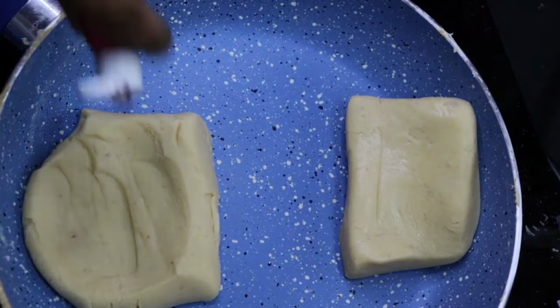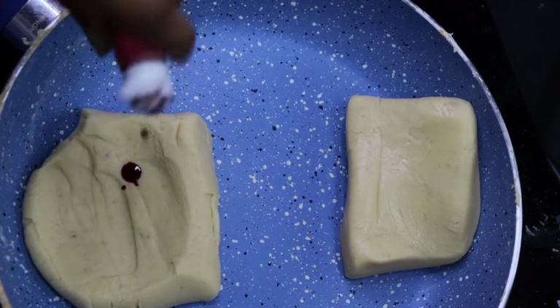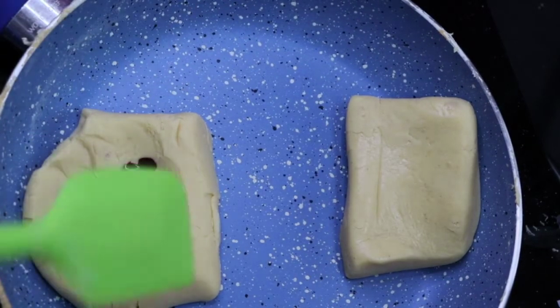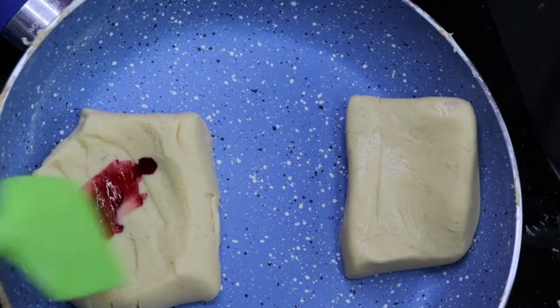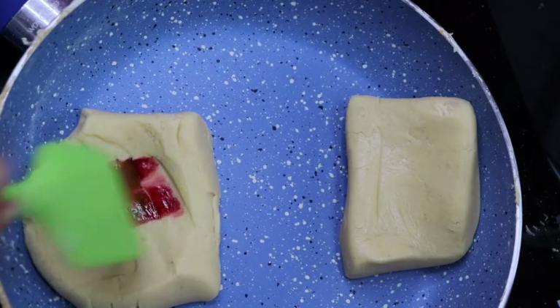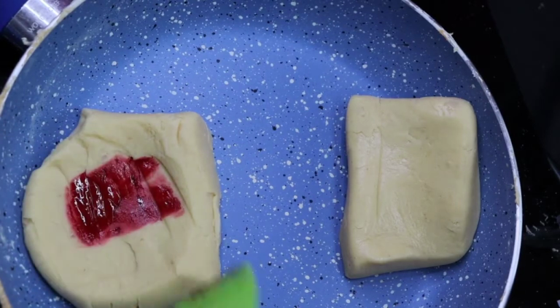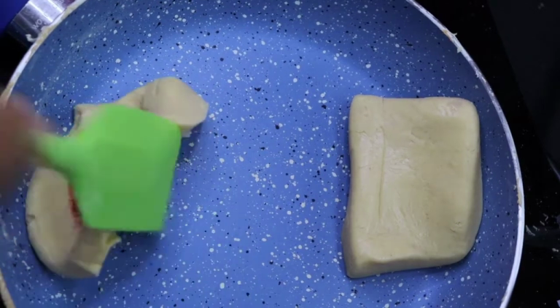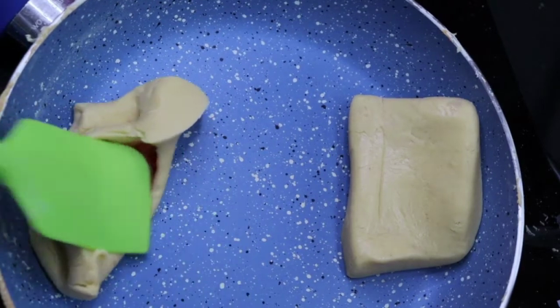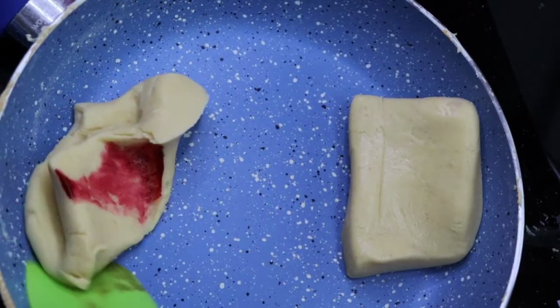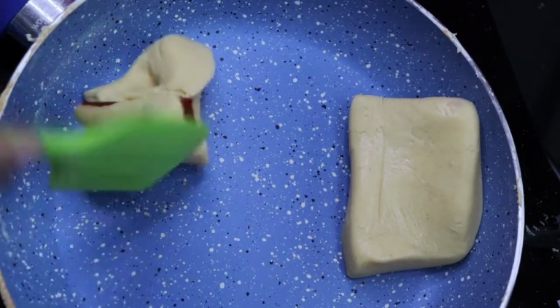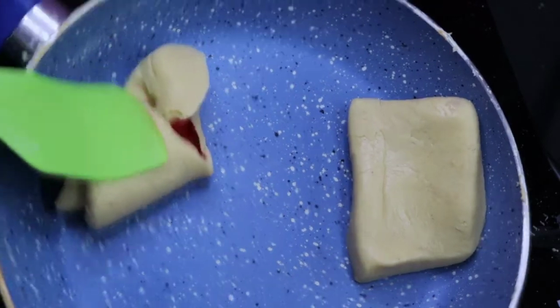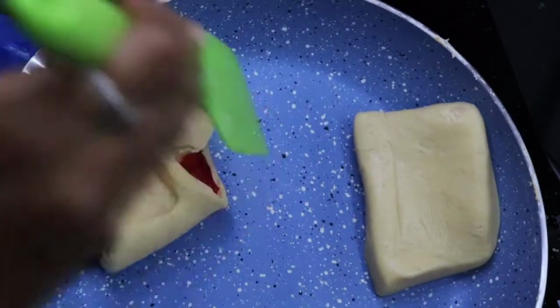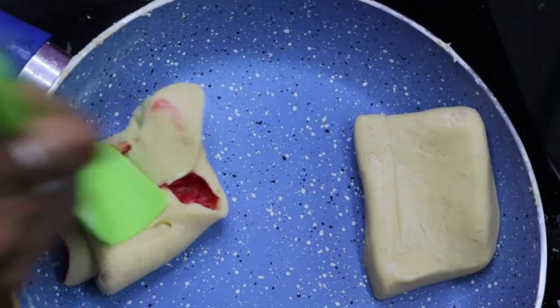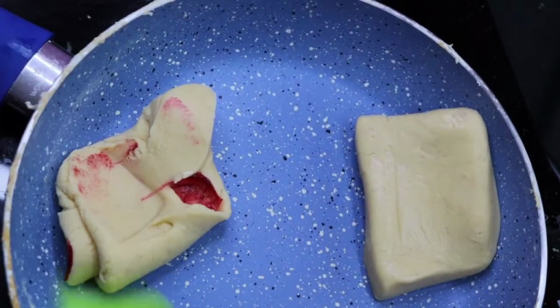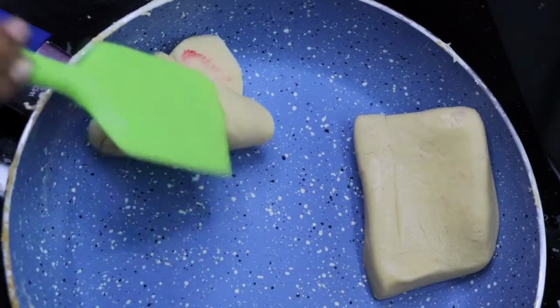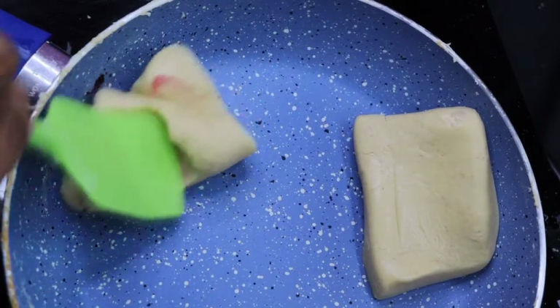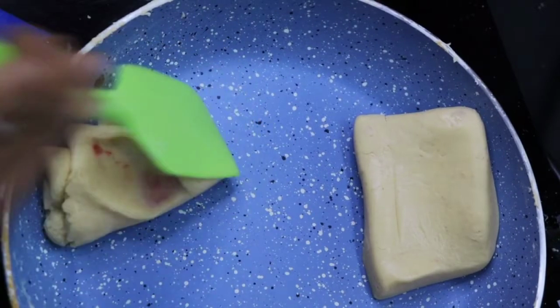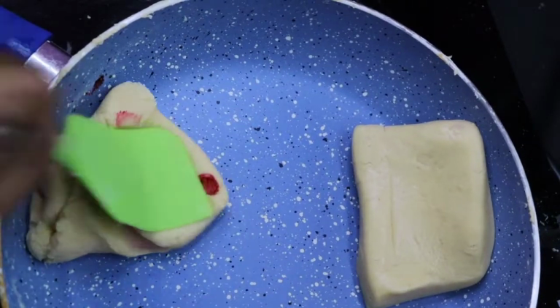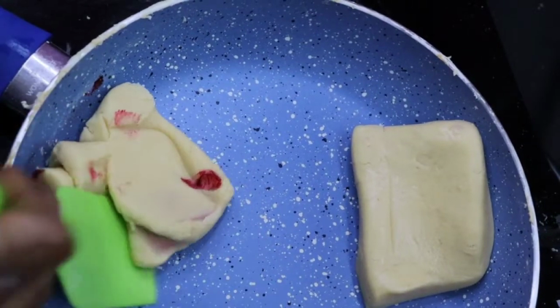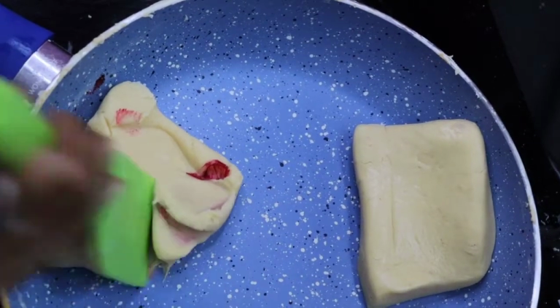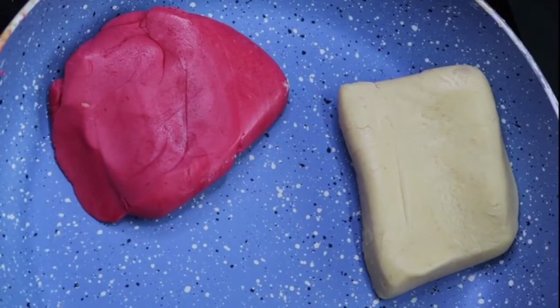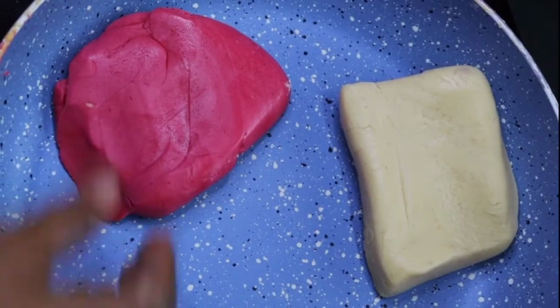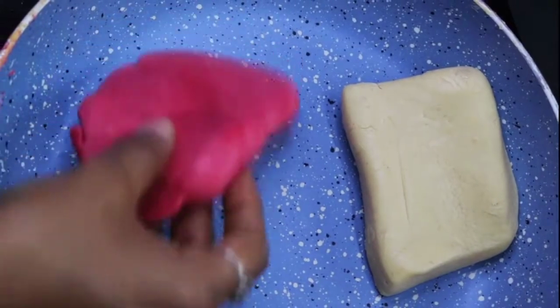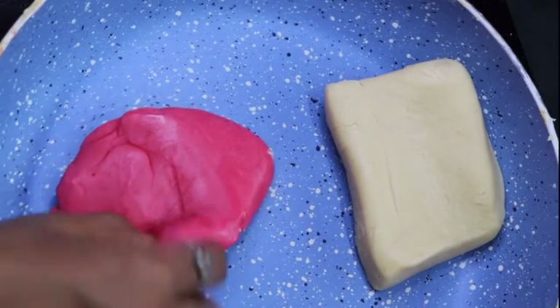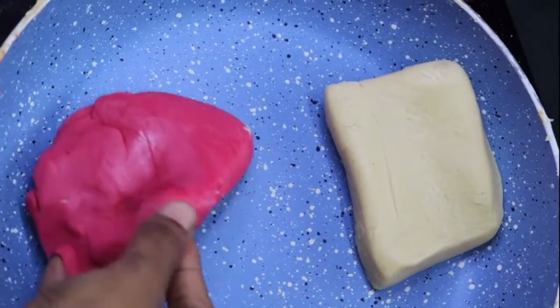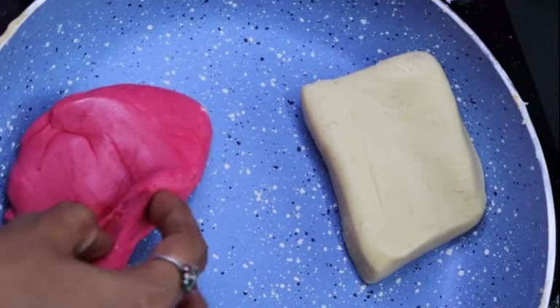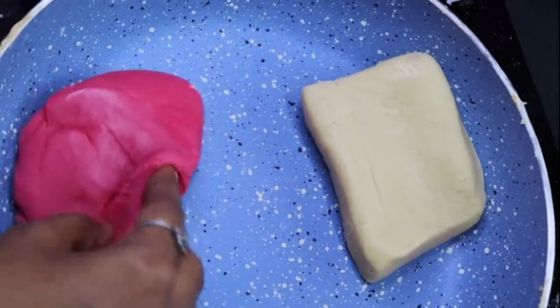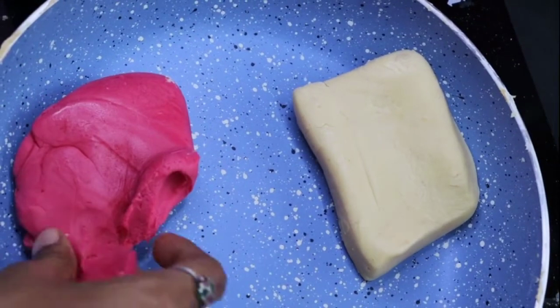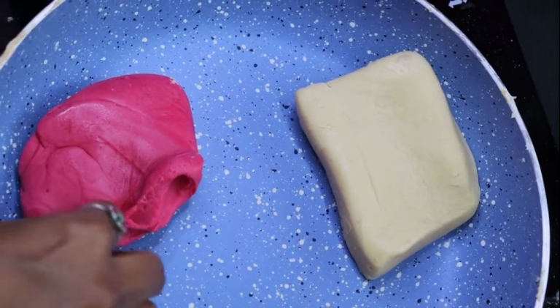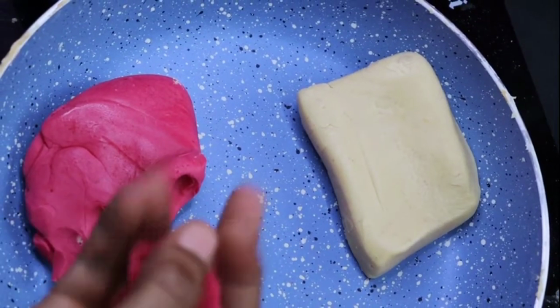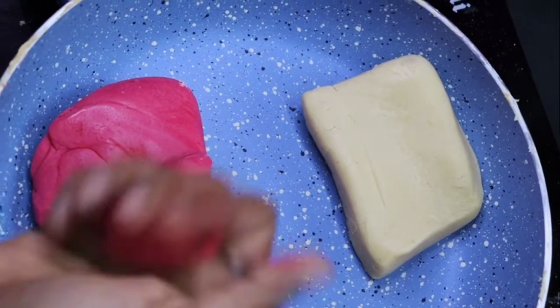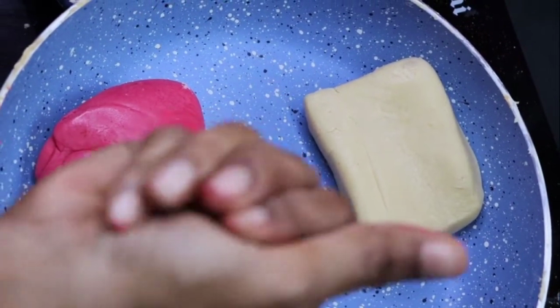I will add a pink food color — this is a white color. We add a little bit of pink color in the shape.